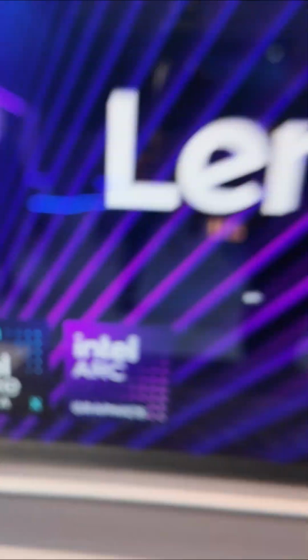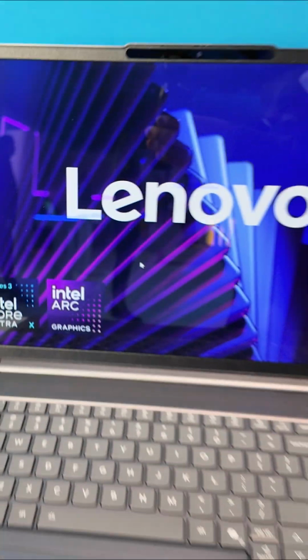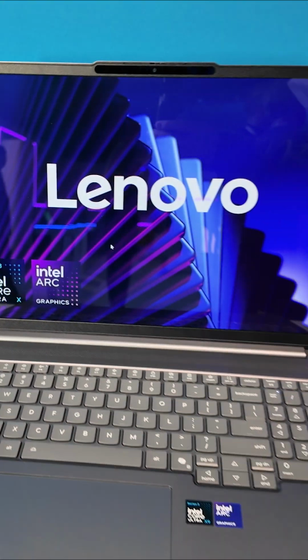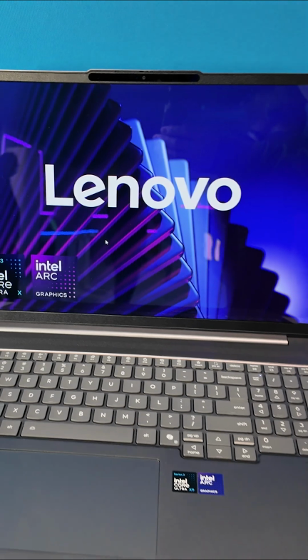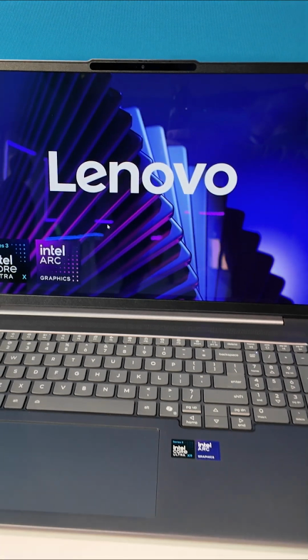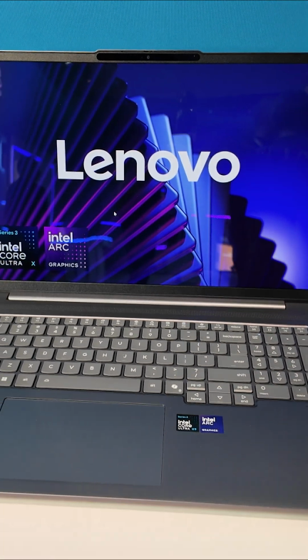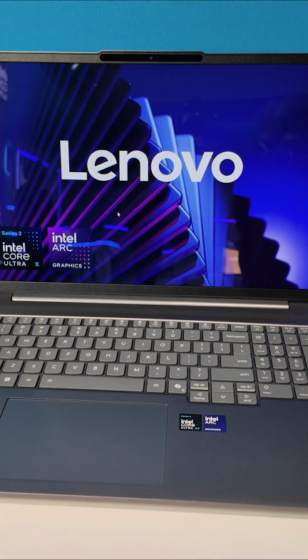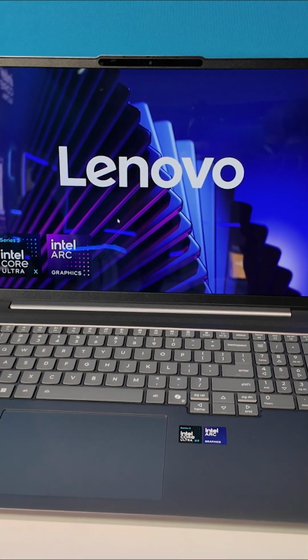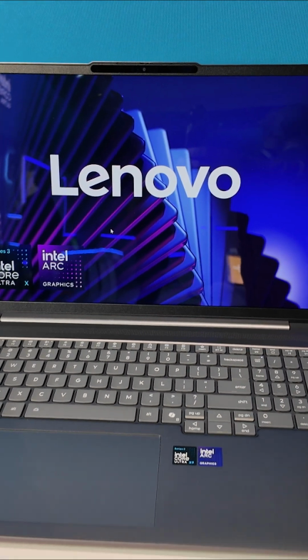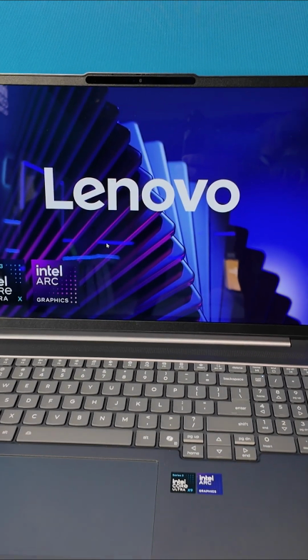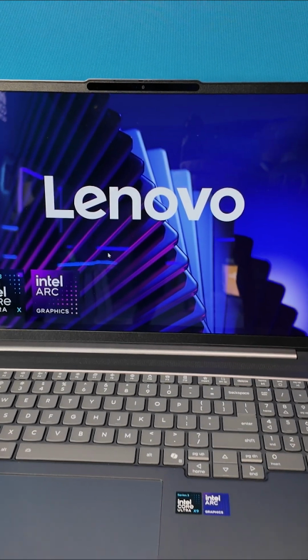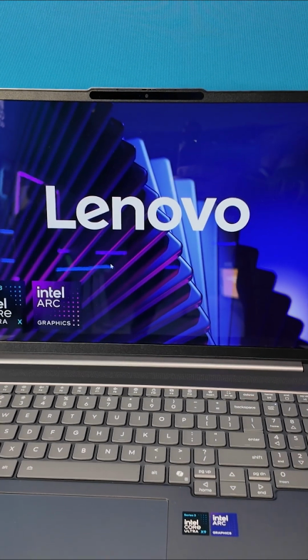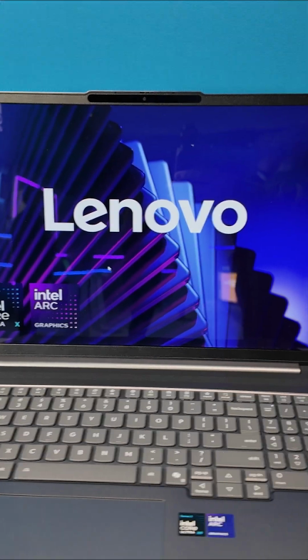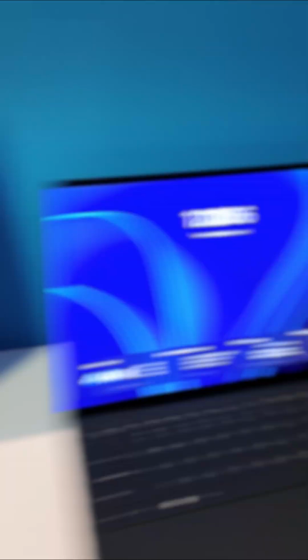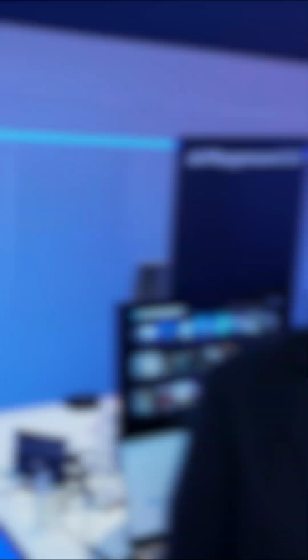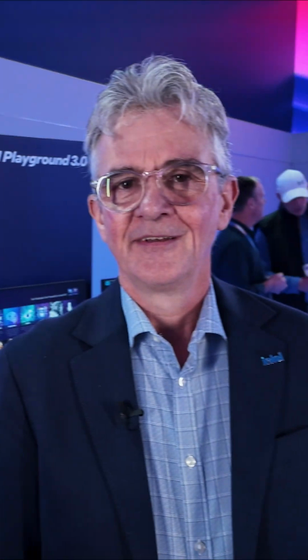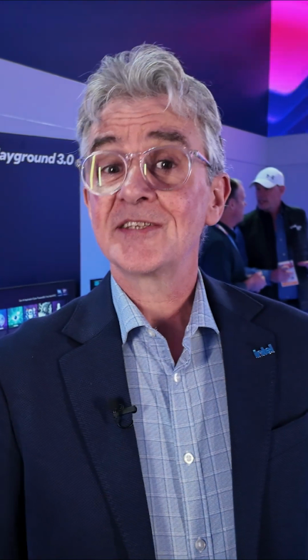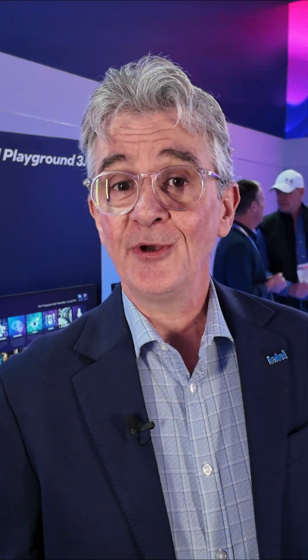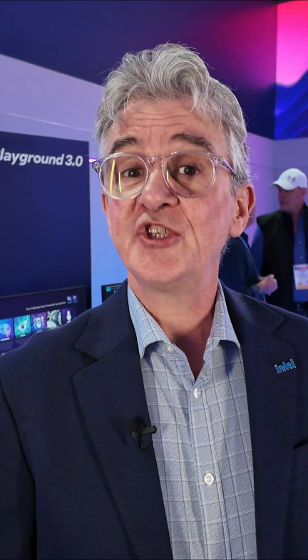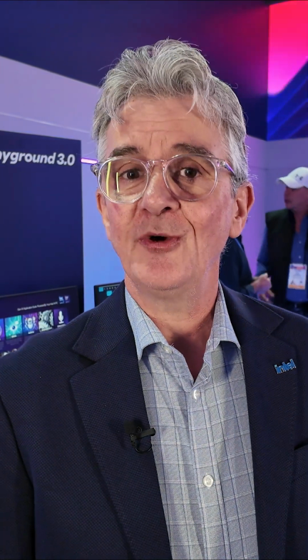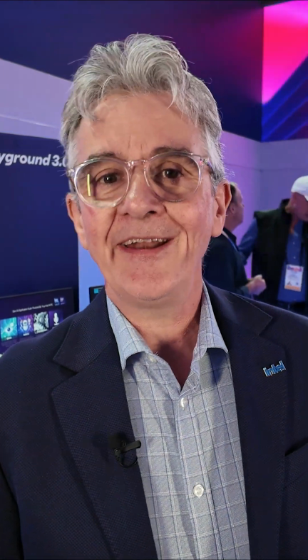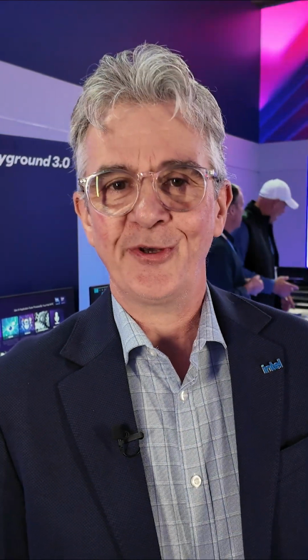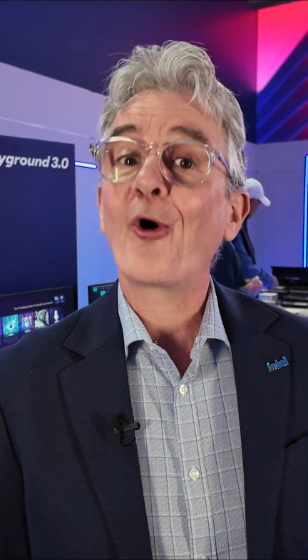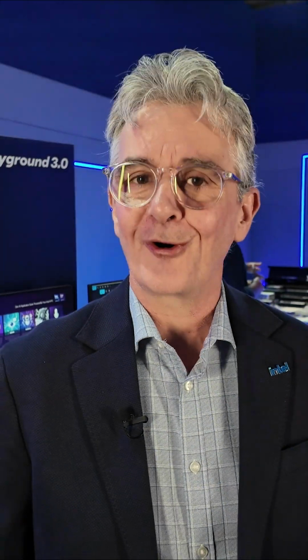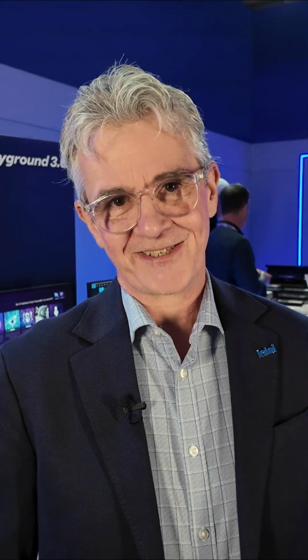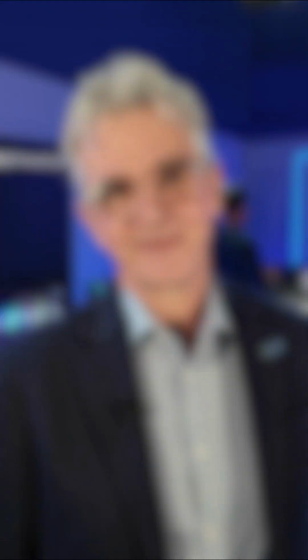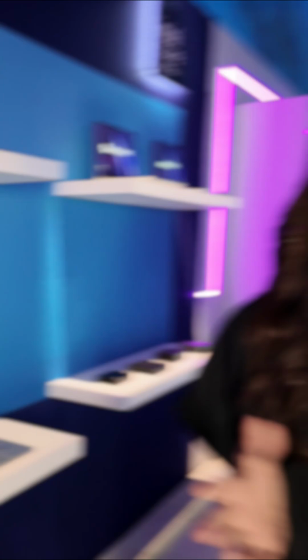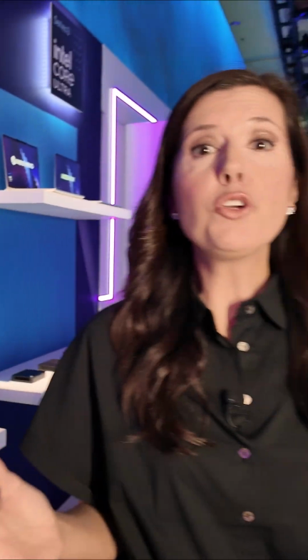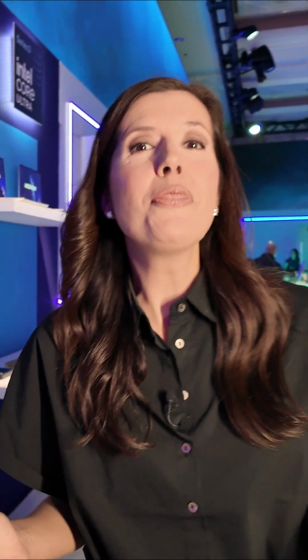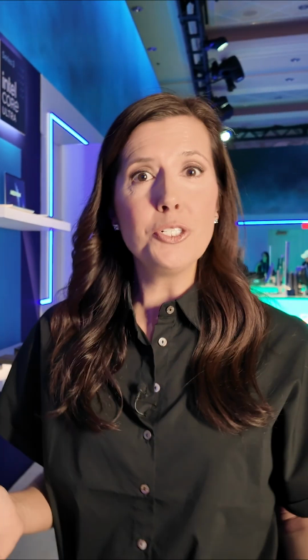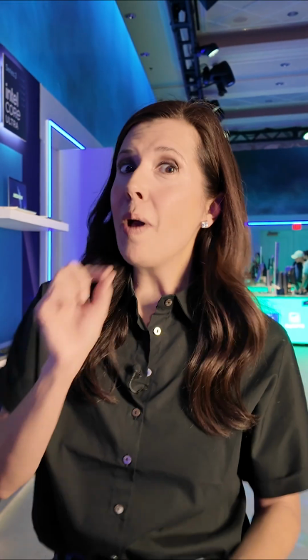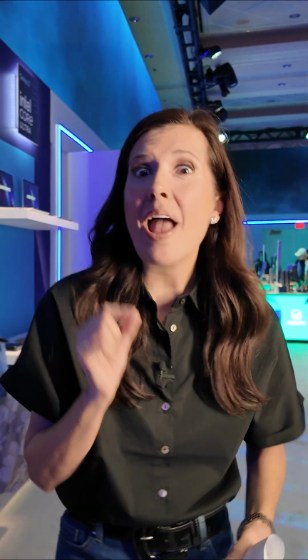This is a brand new Intel Core Ultra 3 laptop — an AI PC — meaning it has a CPU, a GPU, and an NPU, or neural processor. Let's show you what those can do and when.